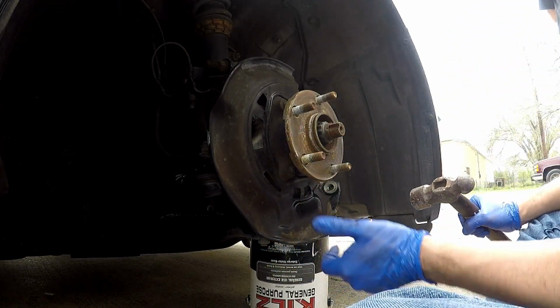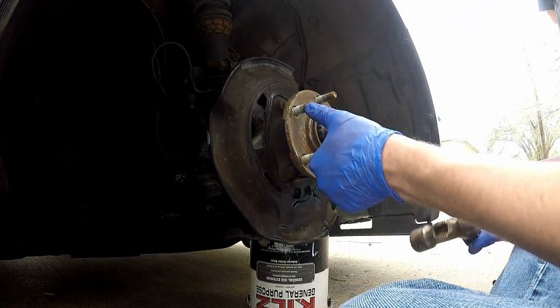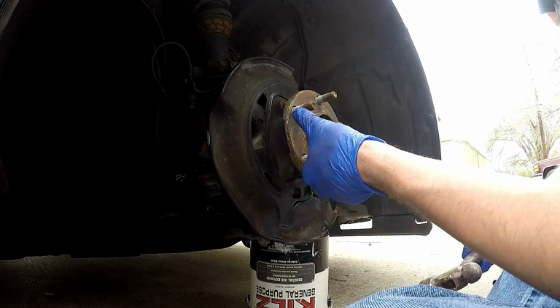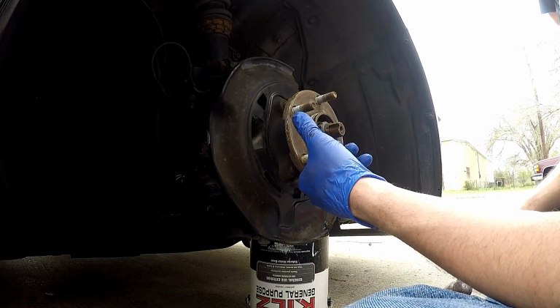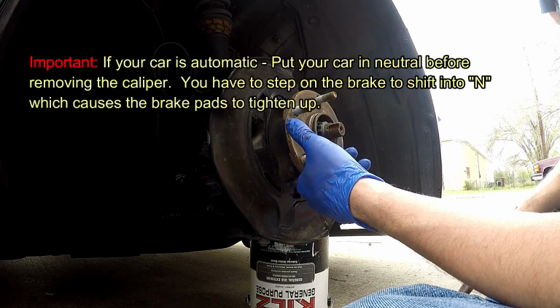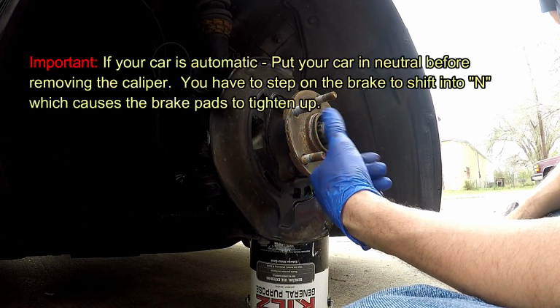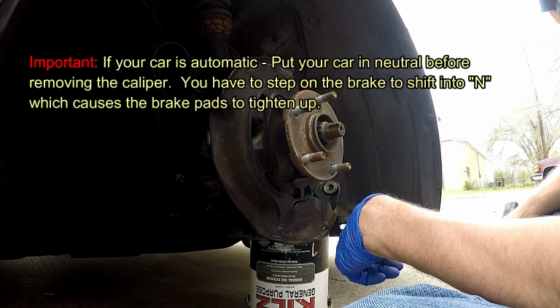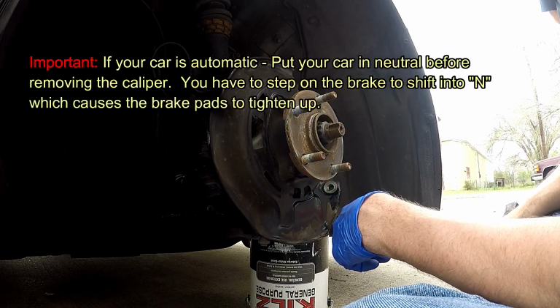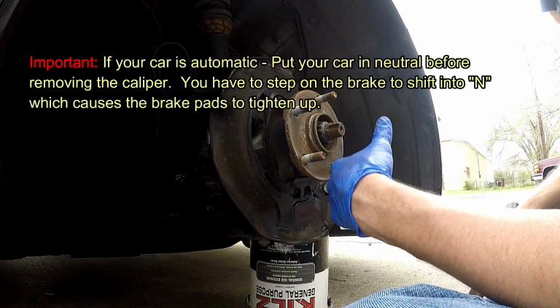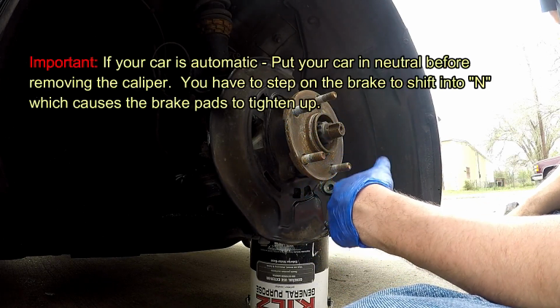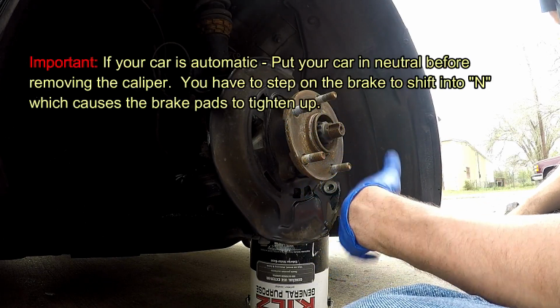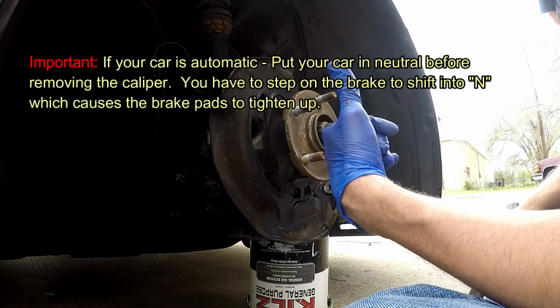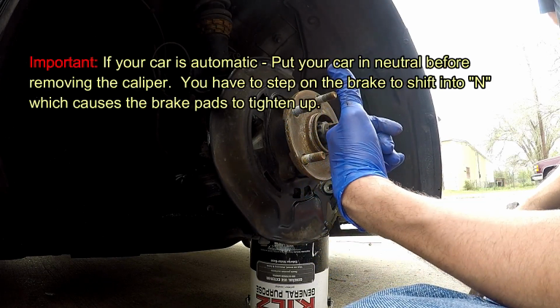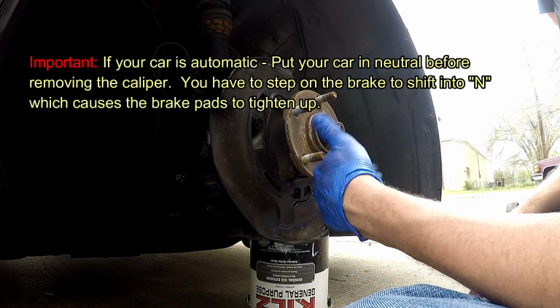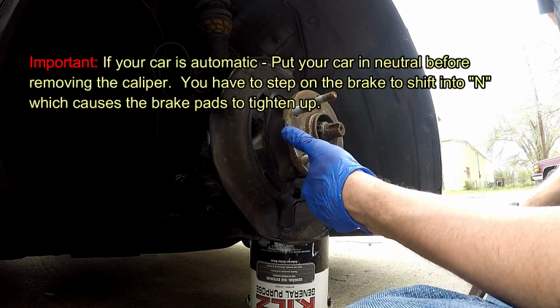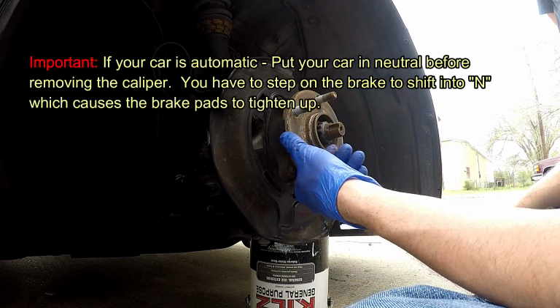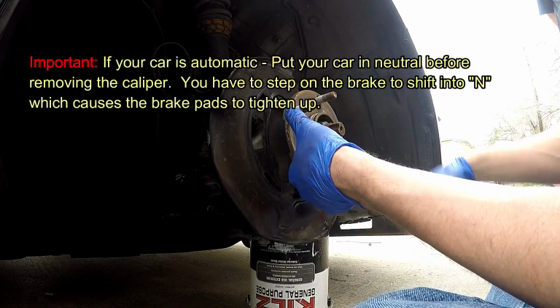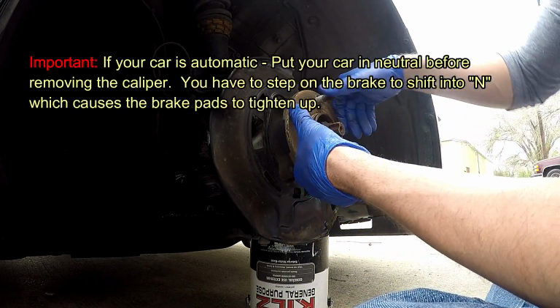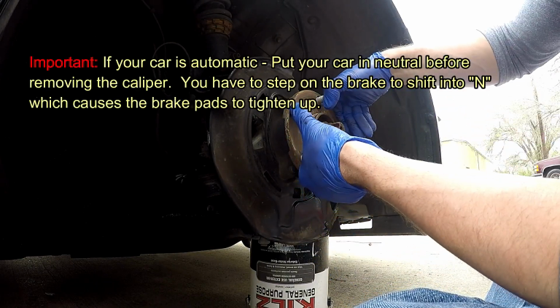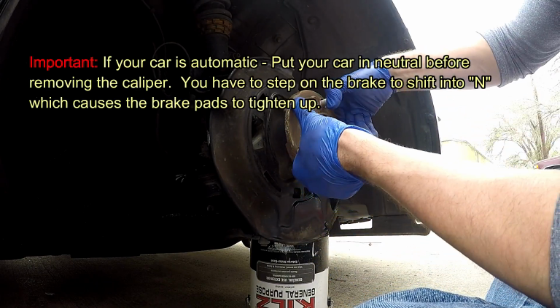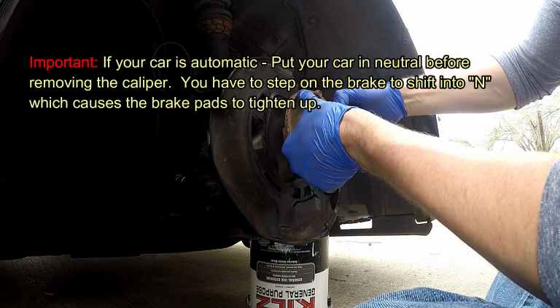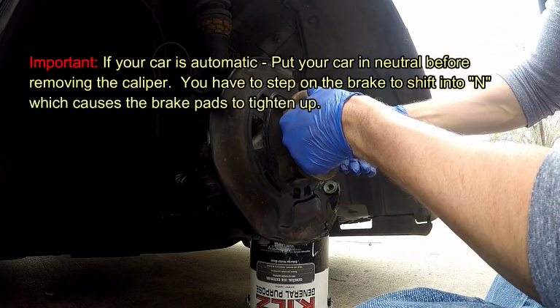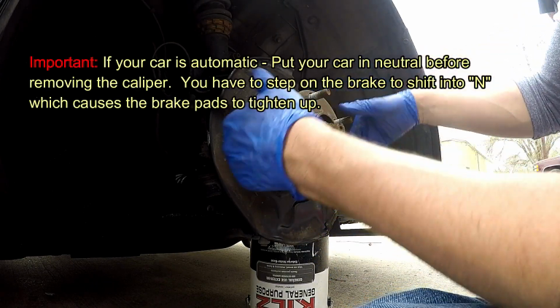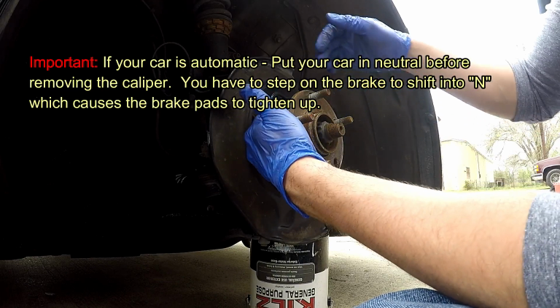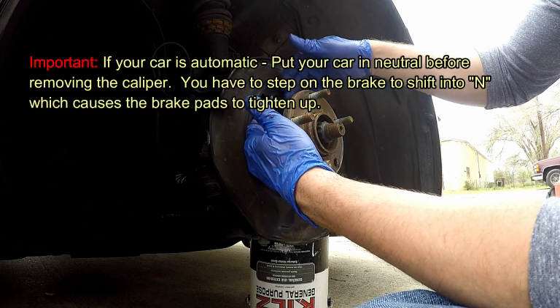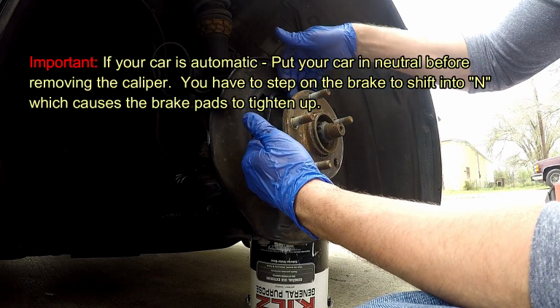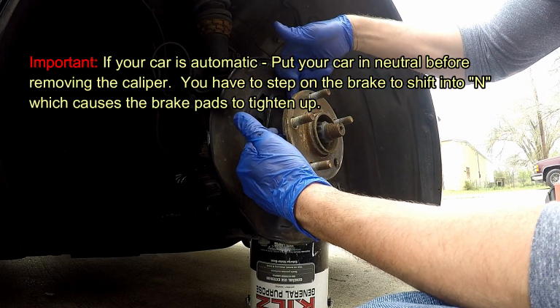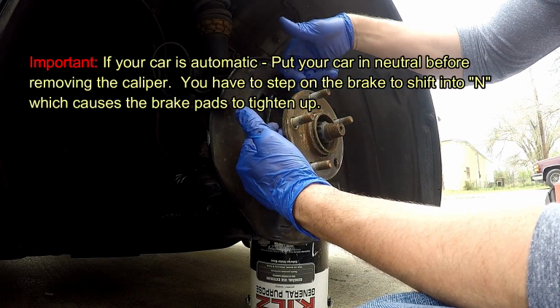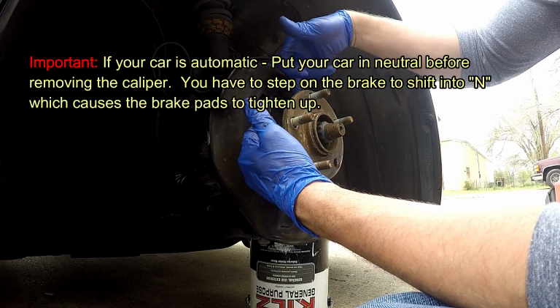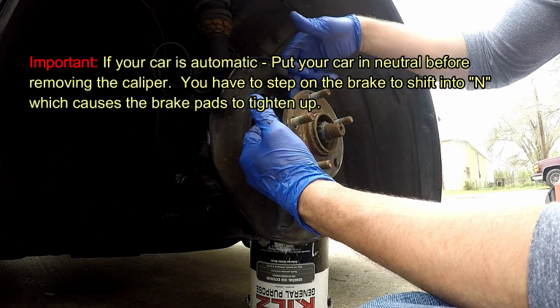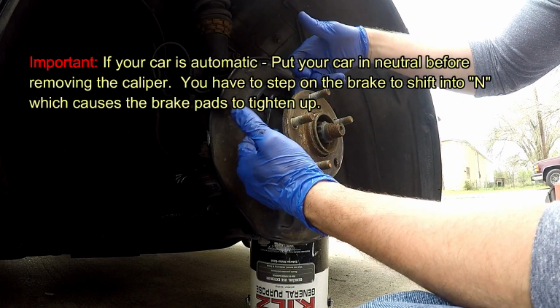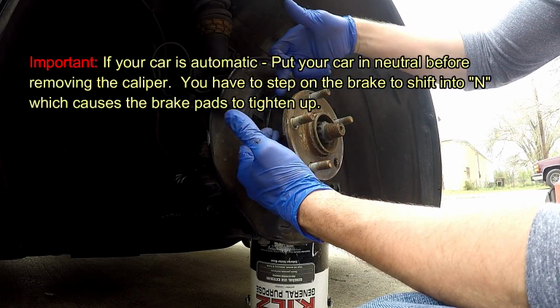Remember to put your car in neutral but put your handbrake up so you can go ahead and rotate the hub, because you obviously won't be able to position your new stud otherwise.